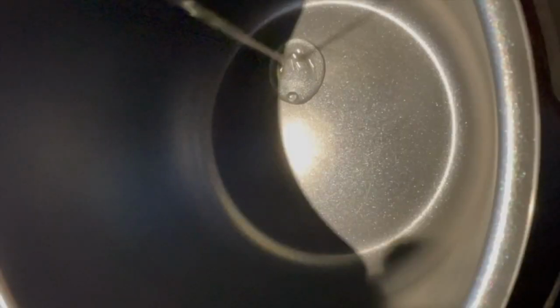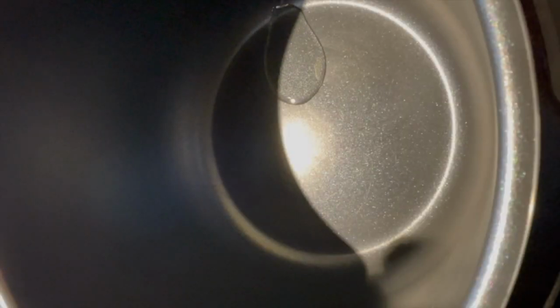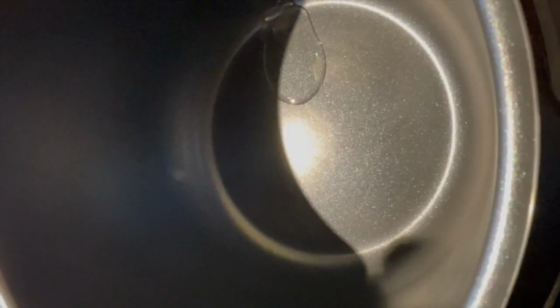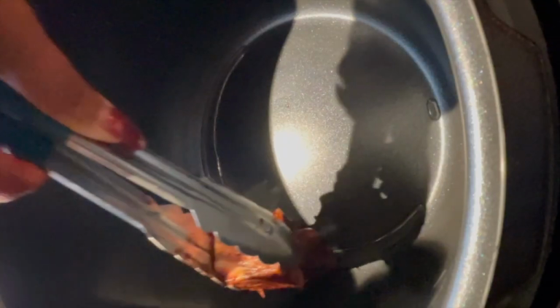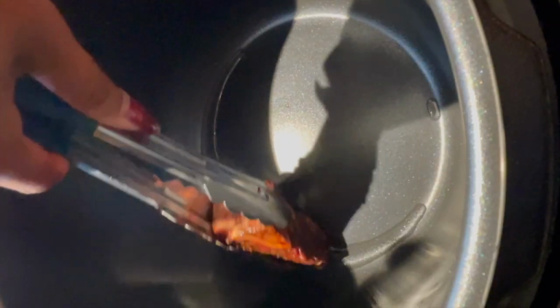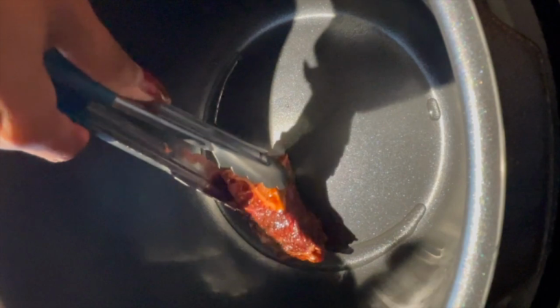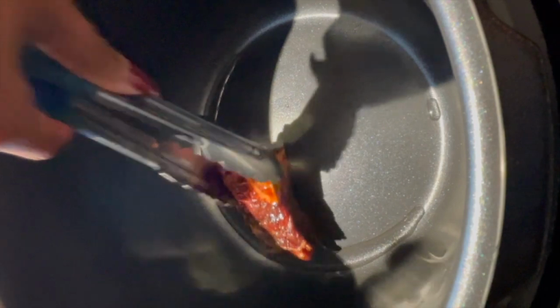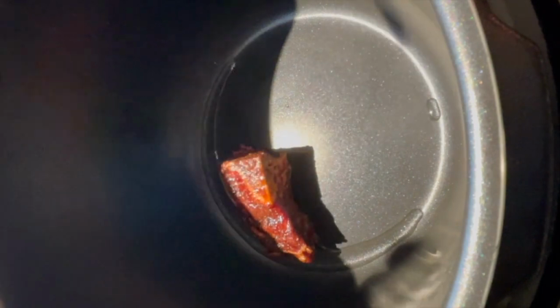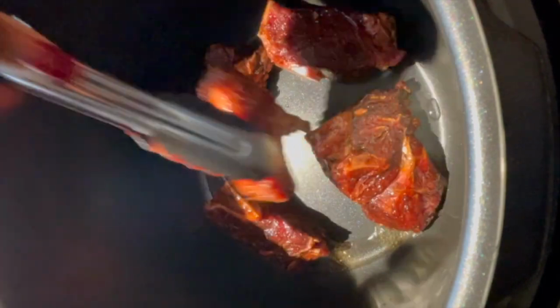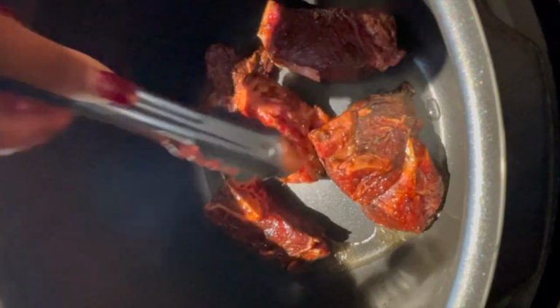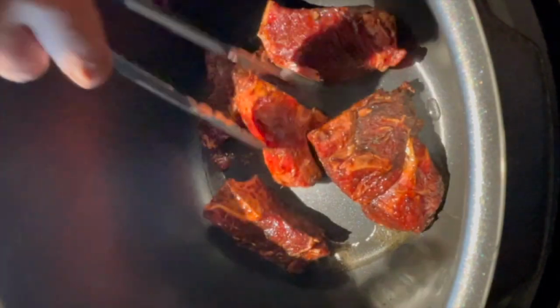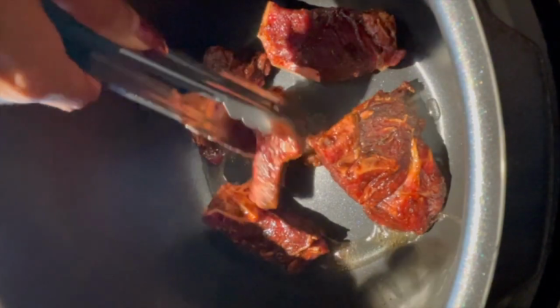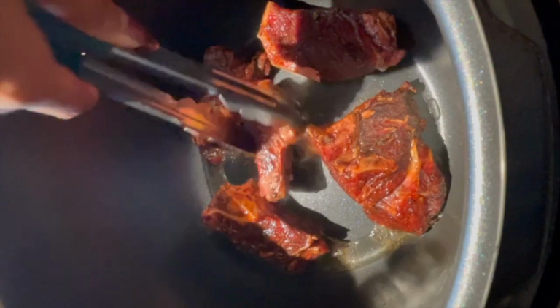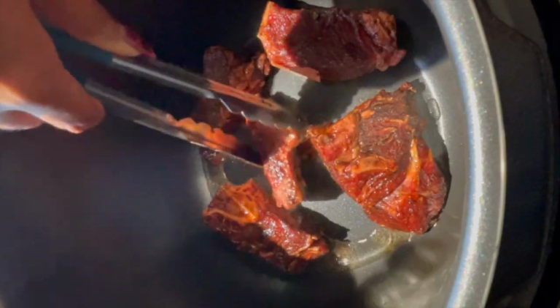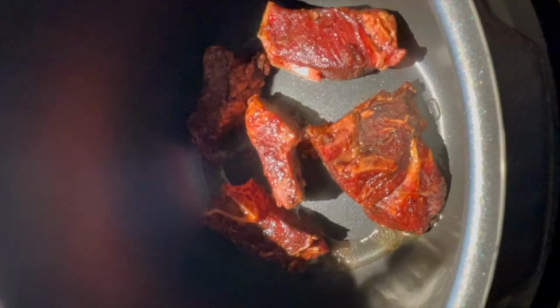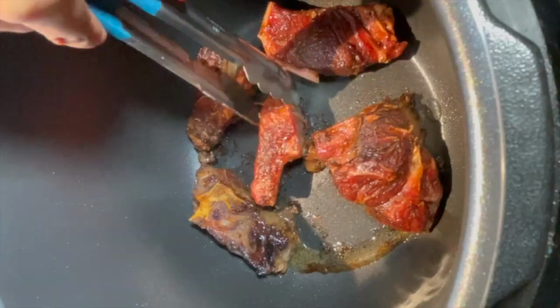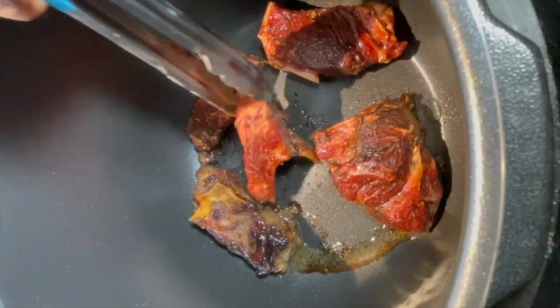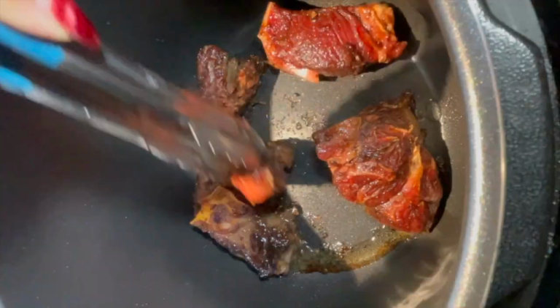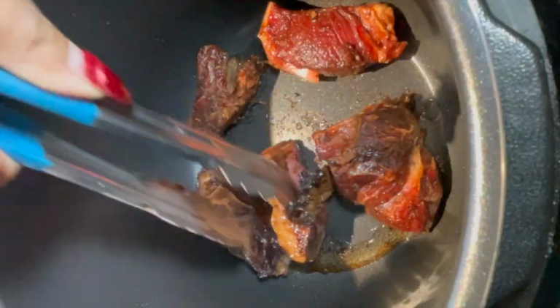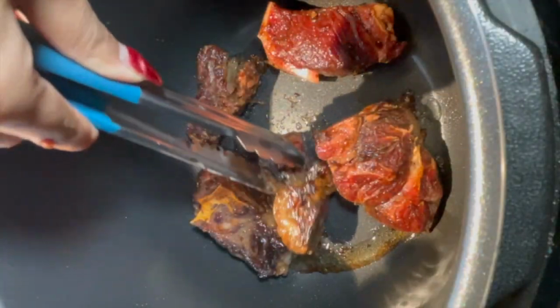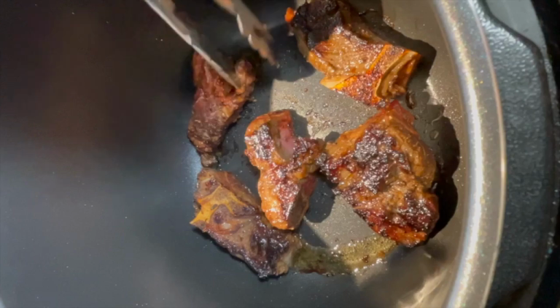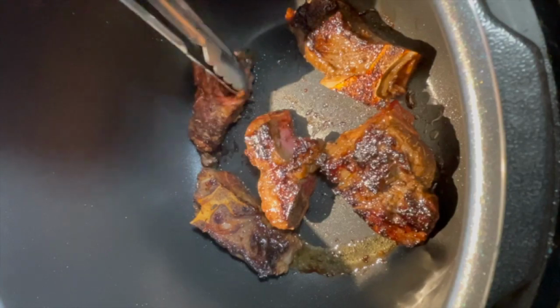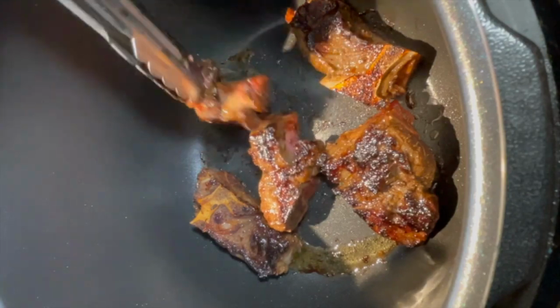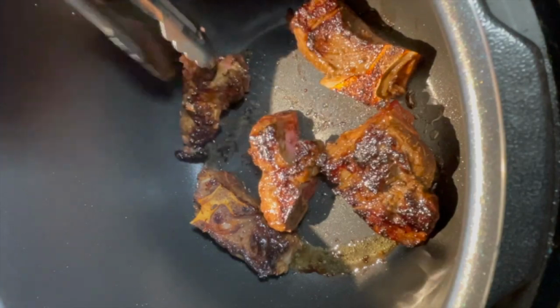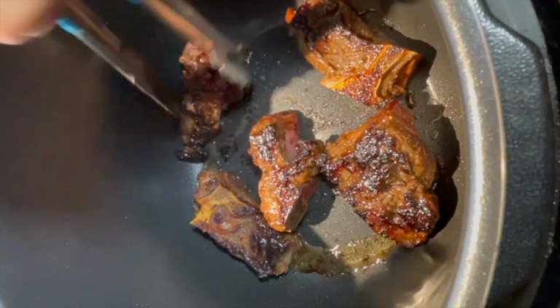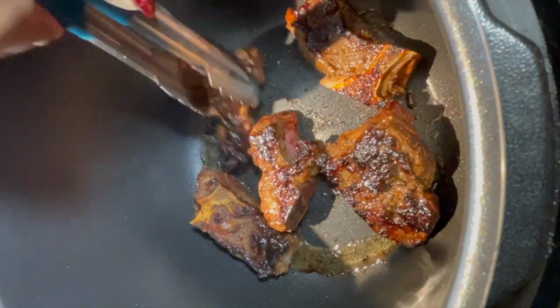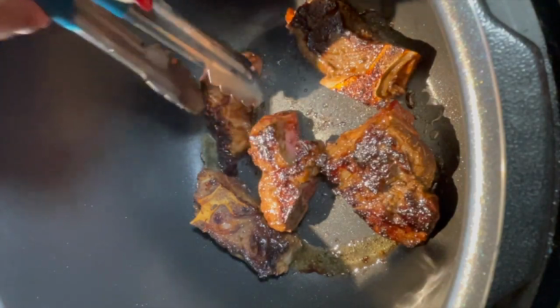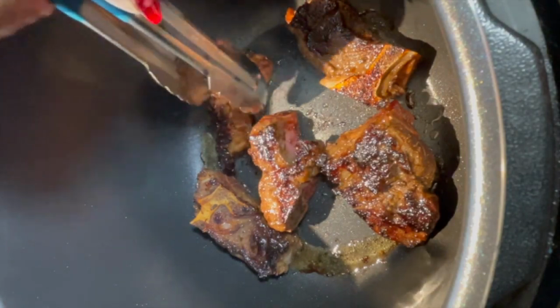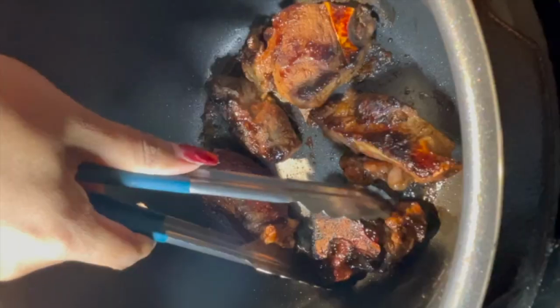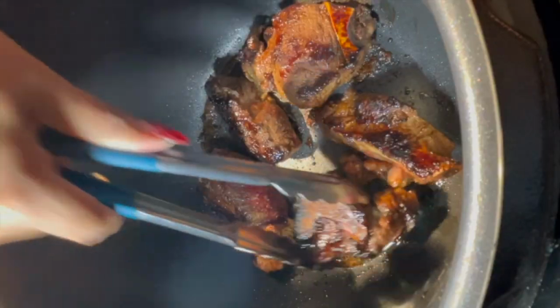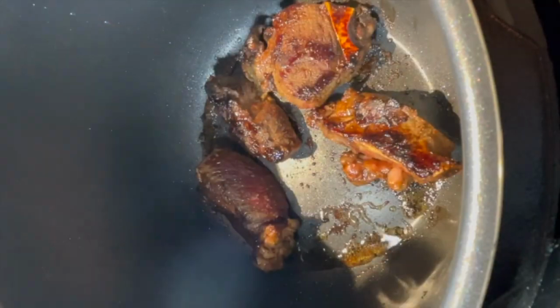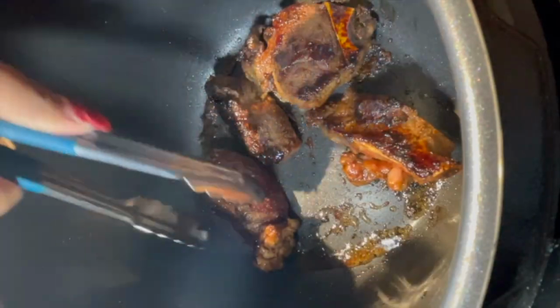In an Instant Pot, you want to add oil and then lay the pieces in there to give them a good sear. Don't overcrowd the pan. Cook them for three minutes, then flip them over and sear for another three minutes.